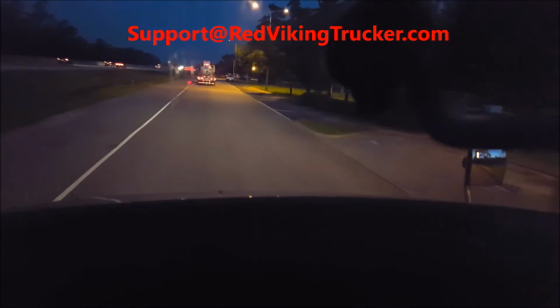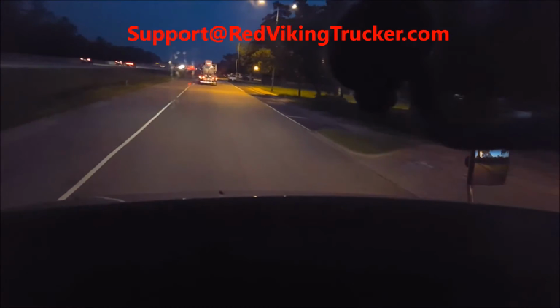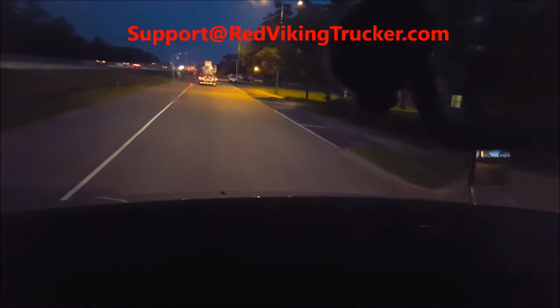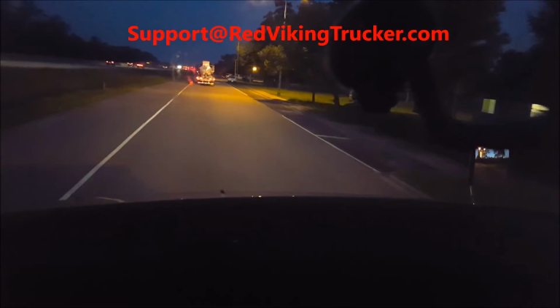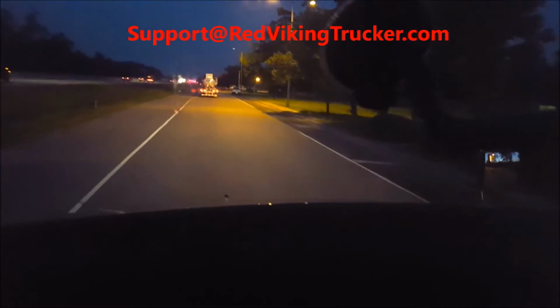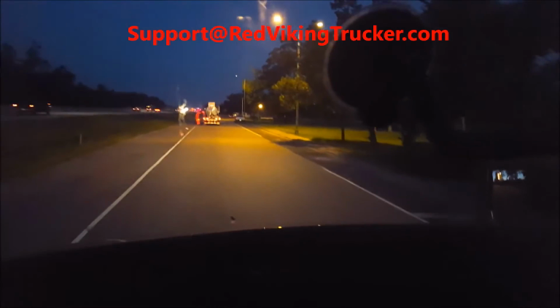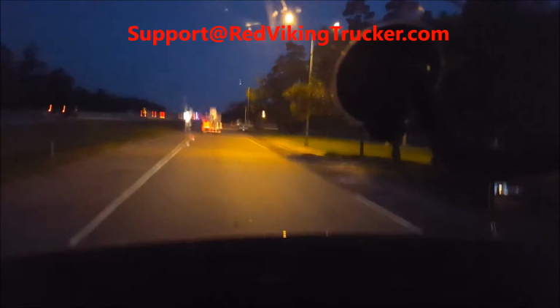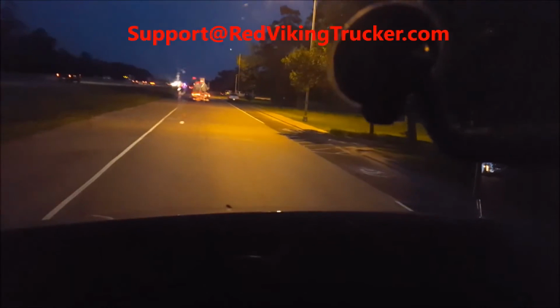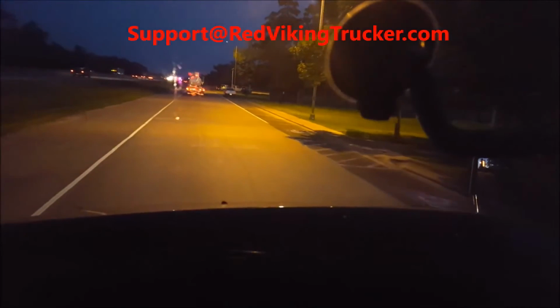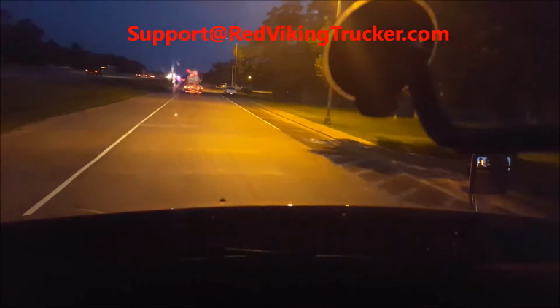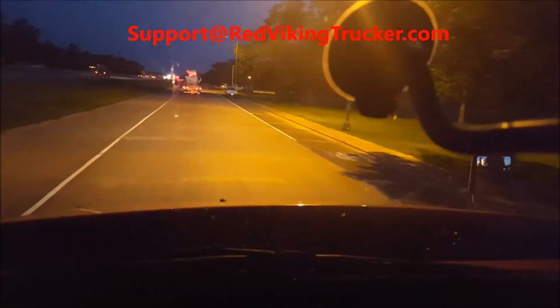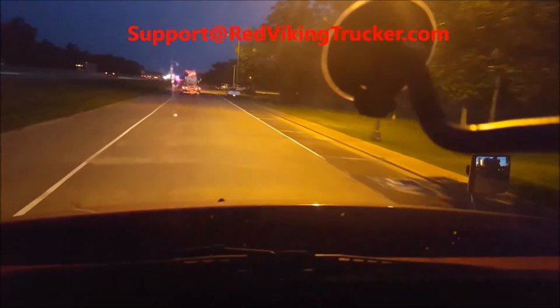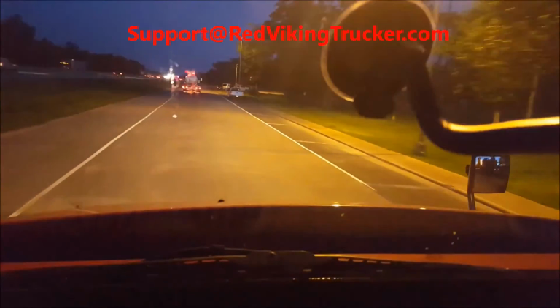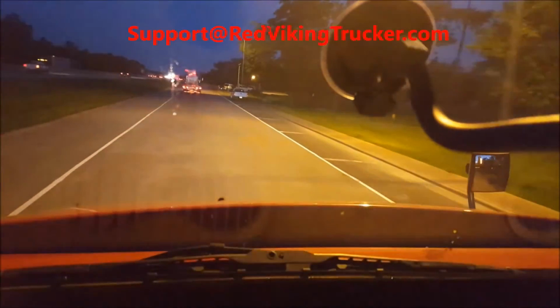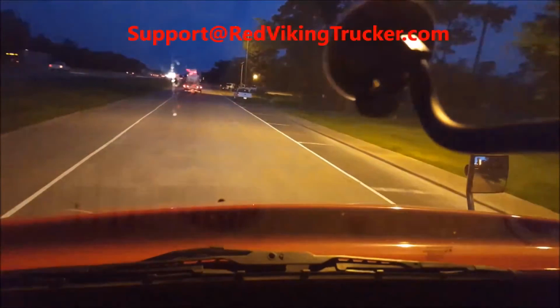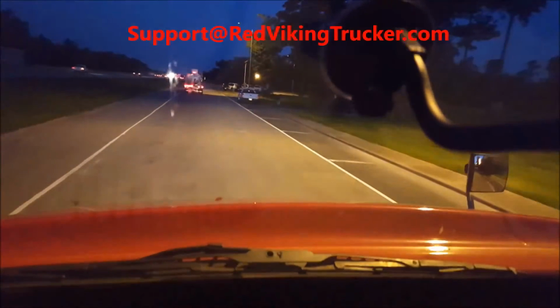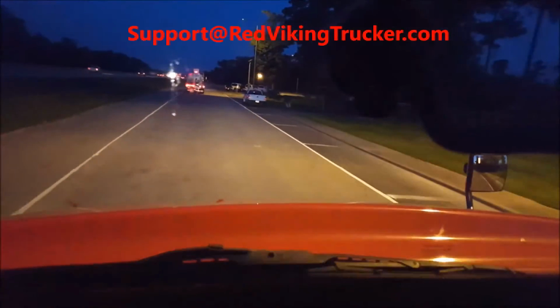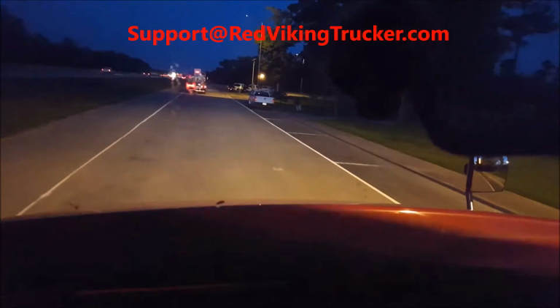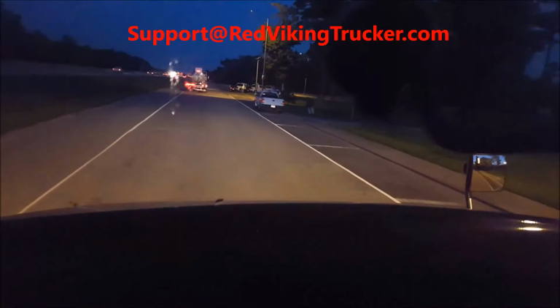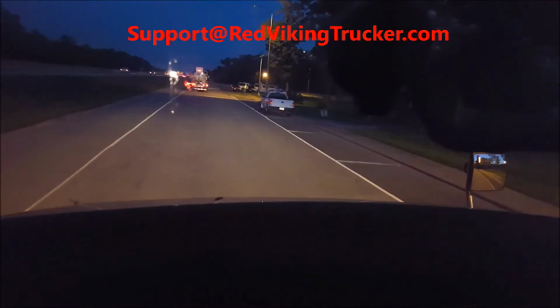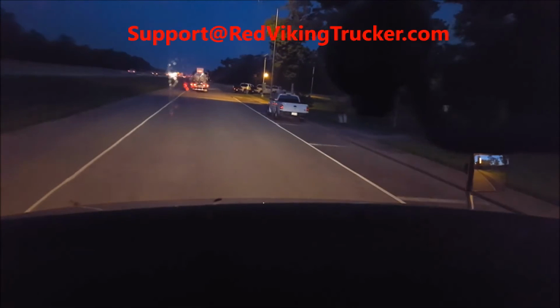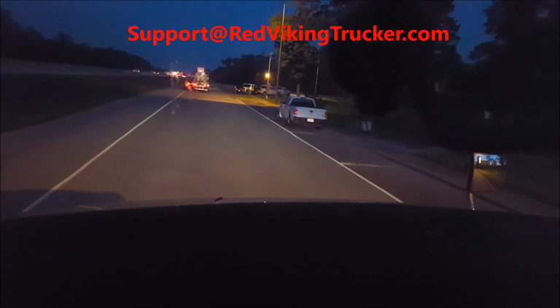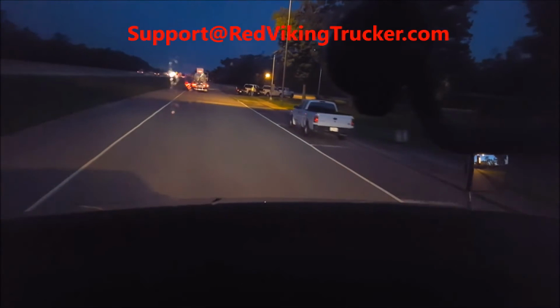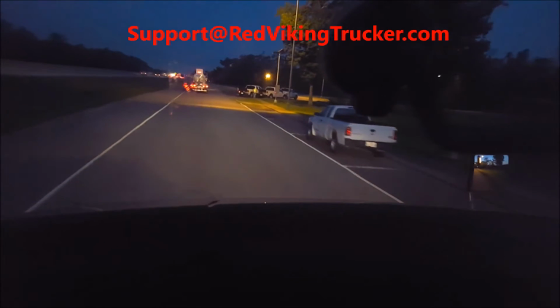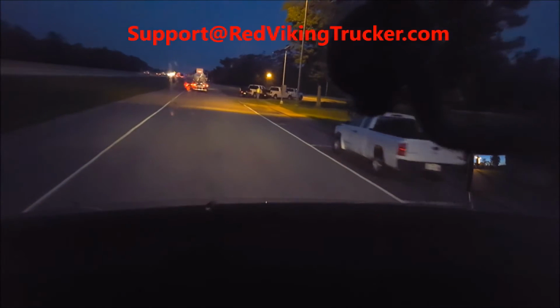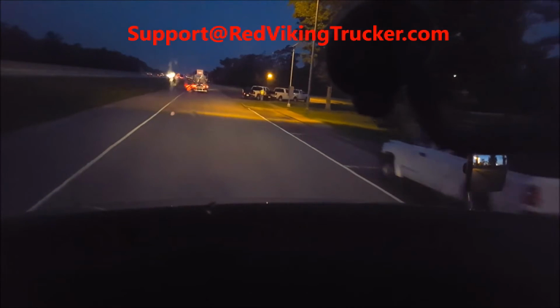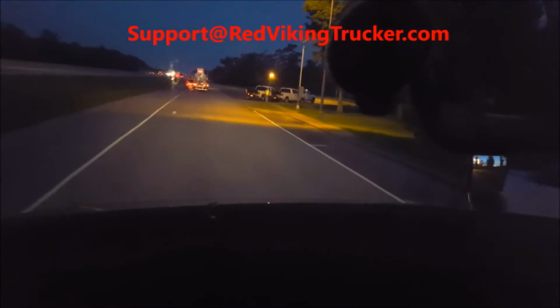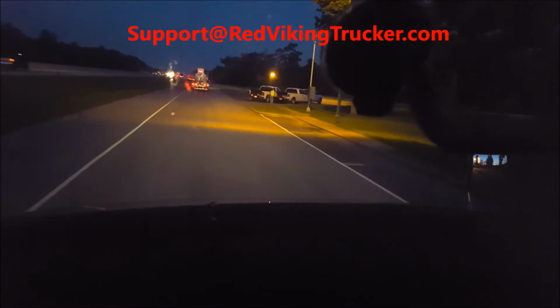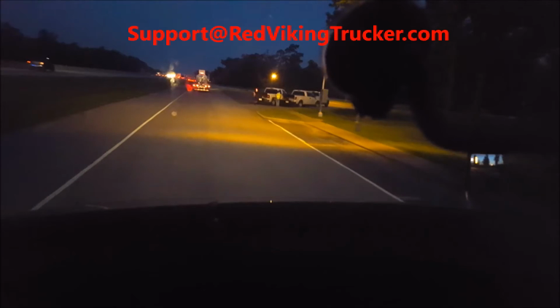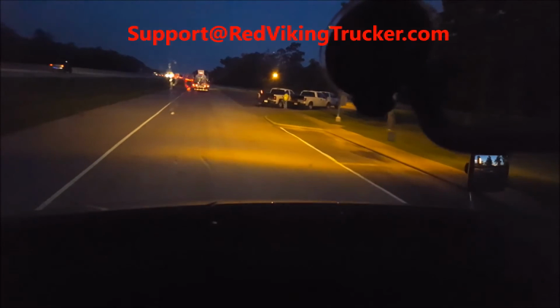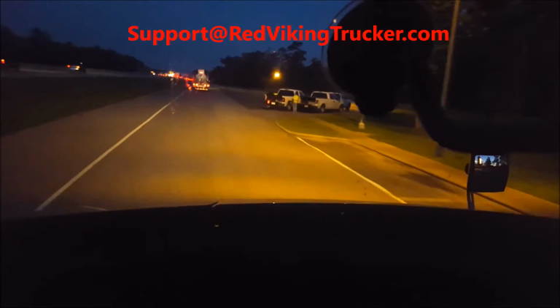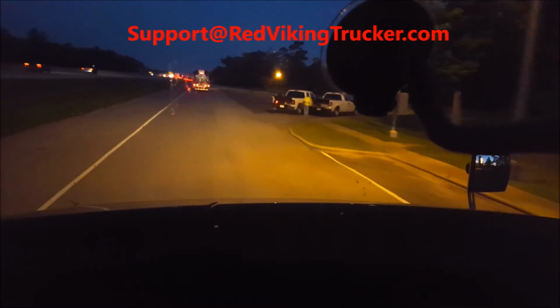Red Viking Trucker, early in the morning in Texas, coming up on a weigh station or an inspection station. They've just got people out waving everyone through.